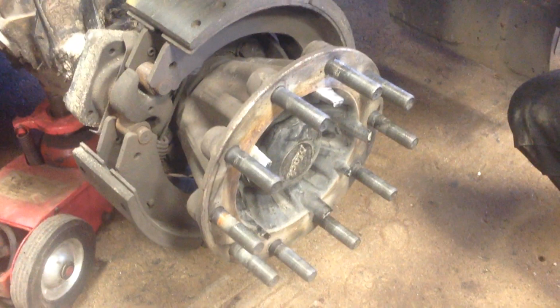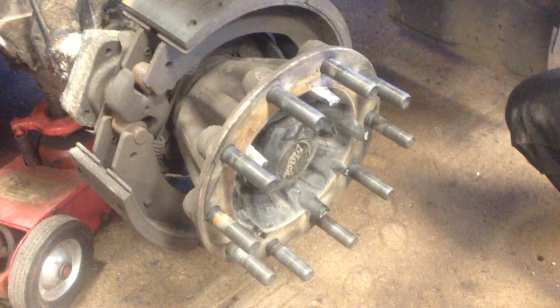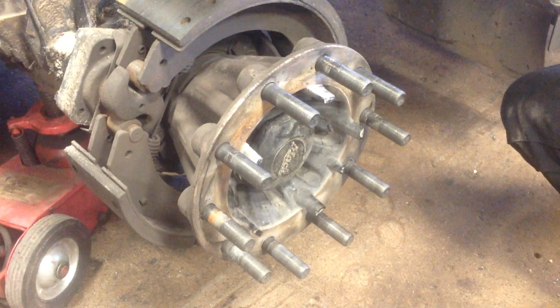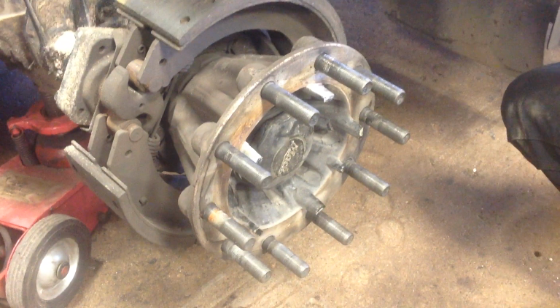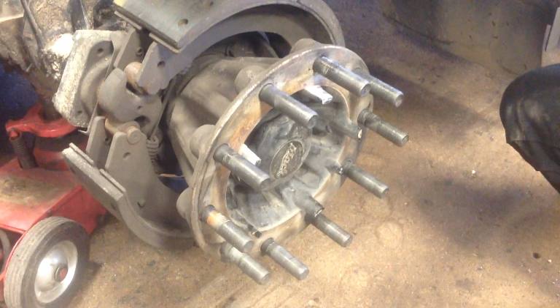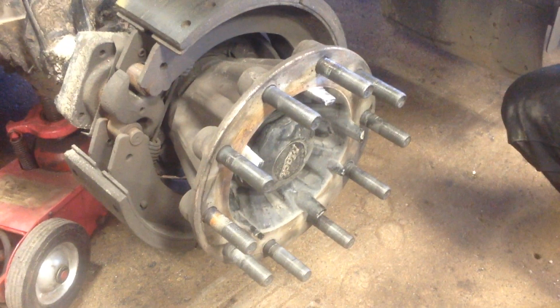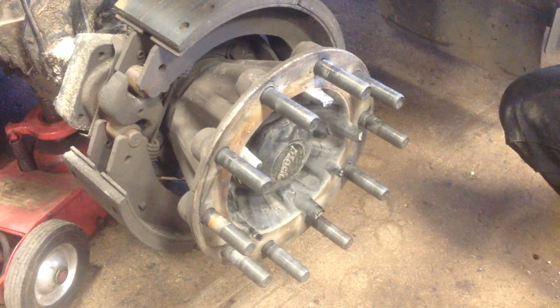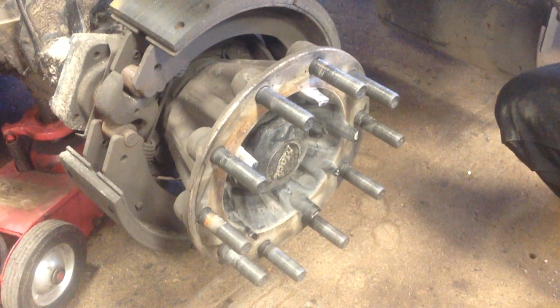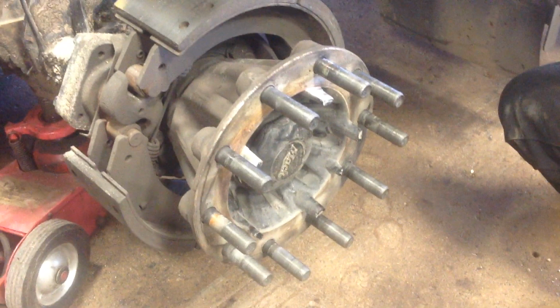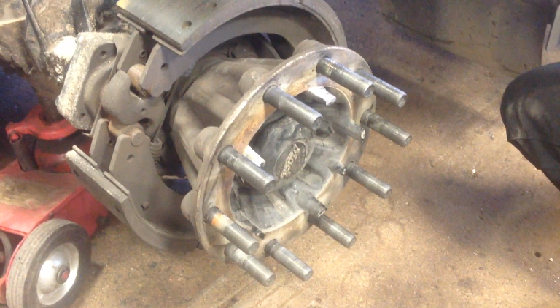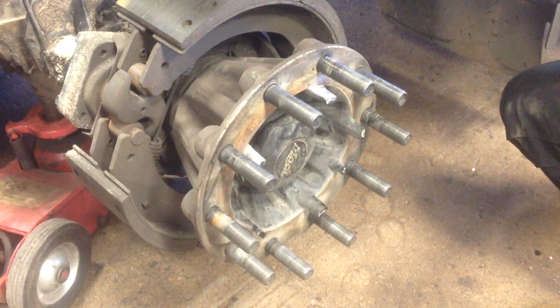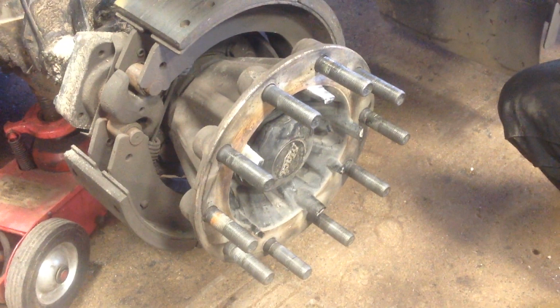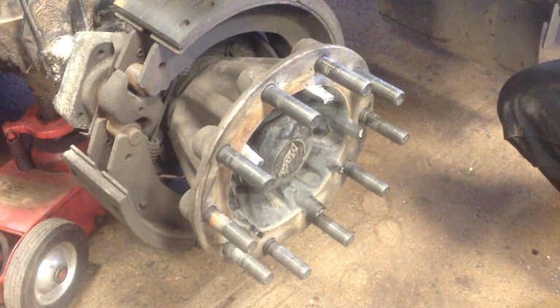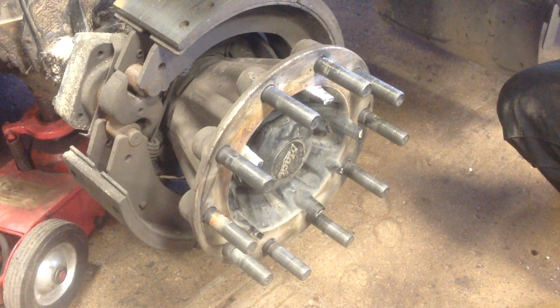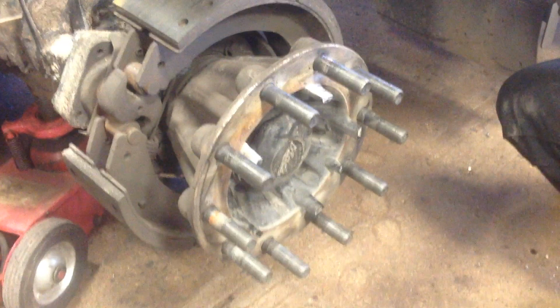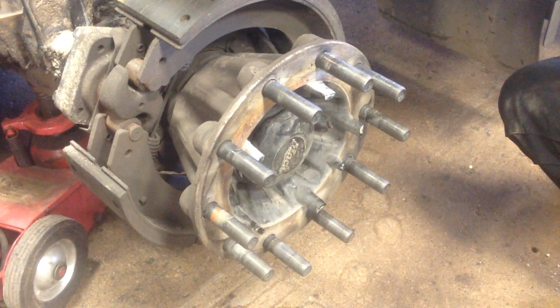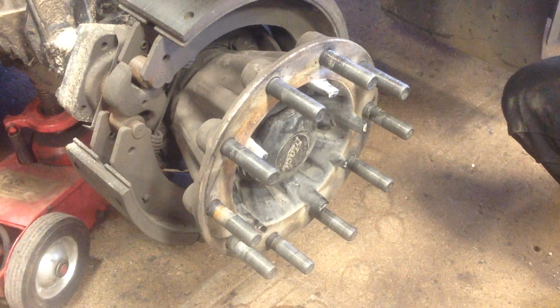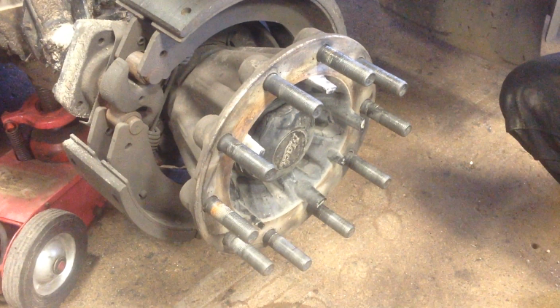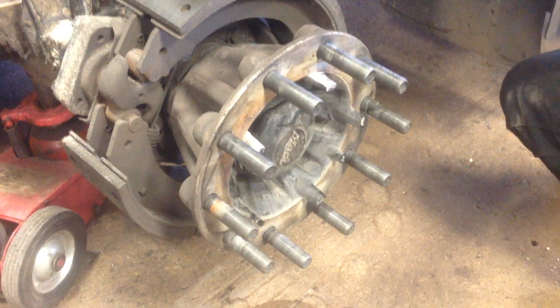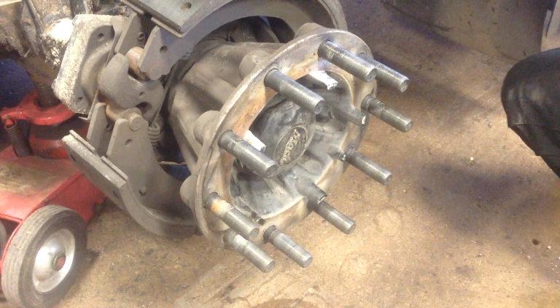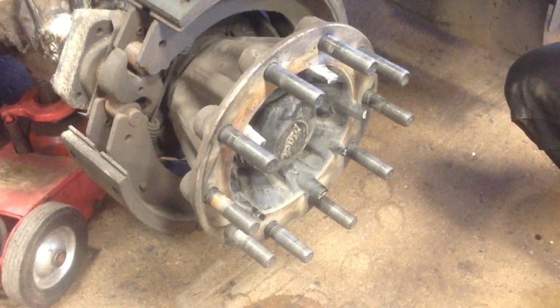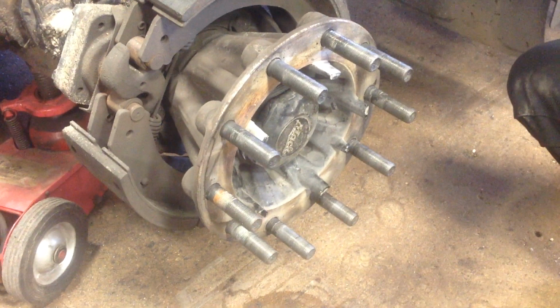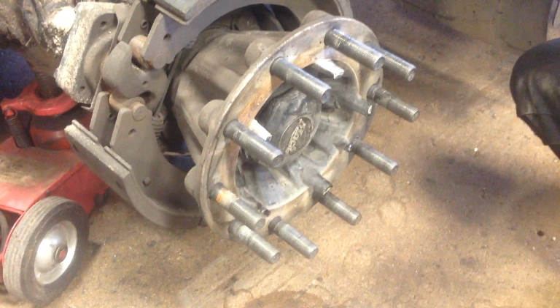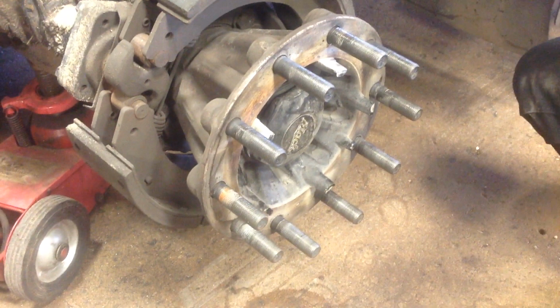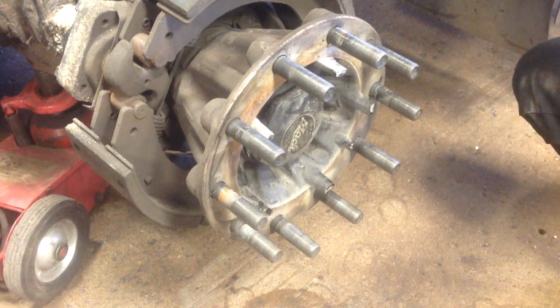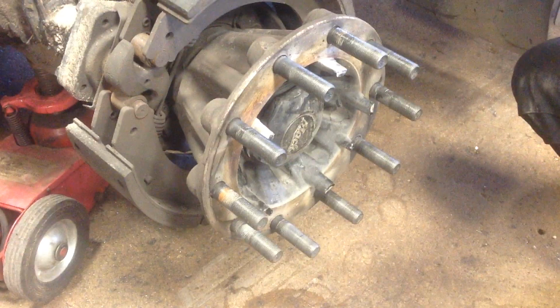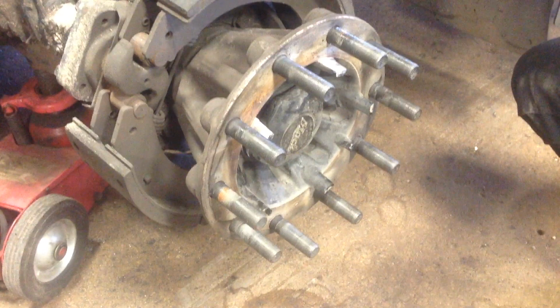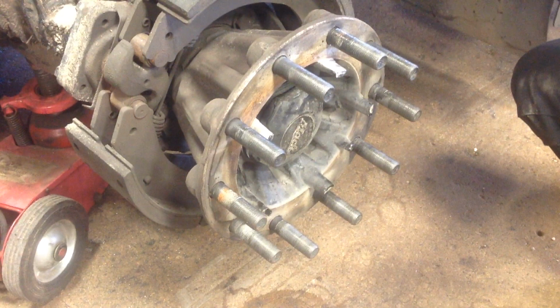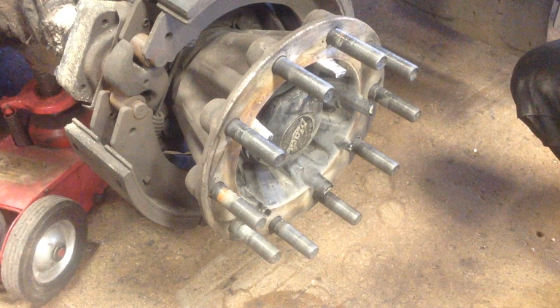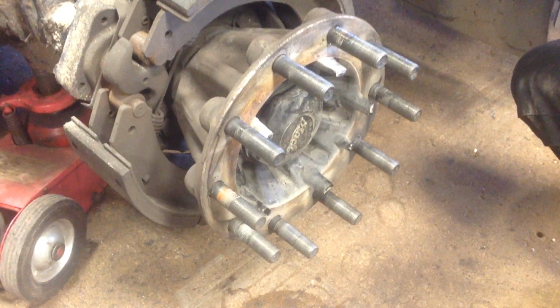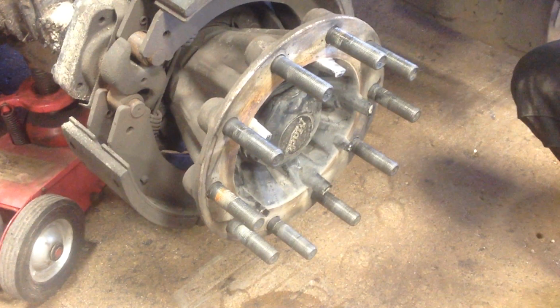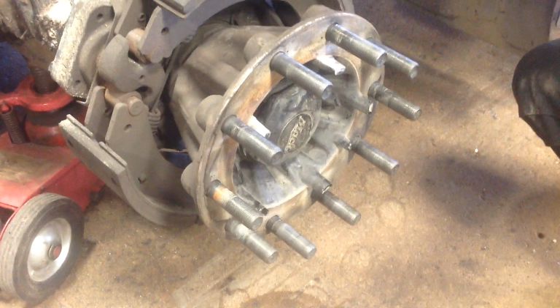Hey guys, Ron Webster with True Balance Wheel Centering Product. I'm in the shop here with Mark at Denver Cartridge here in Colorado. We're doing some other stuff on this truck, but we found some interesting things, so a little education for you.